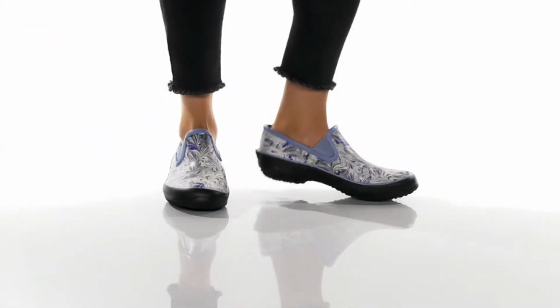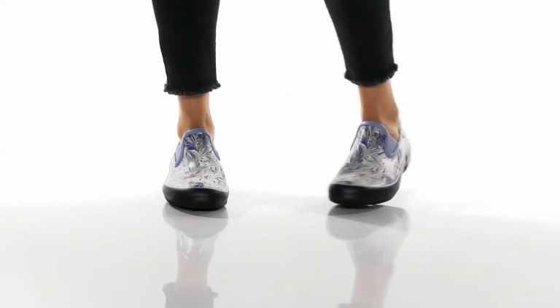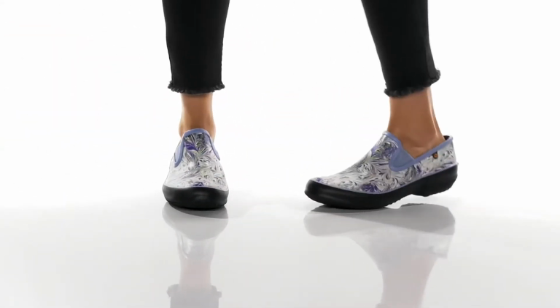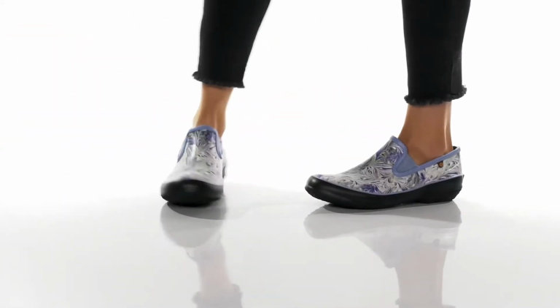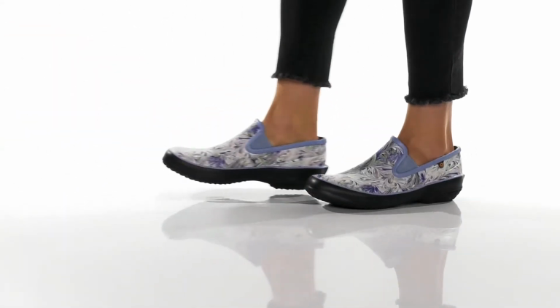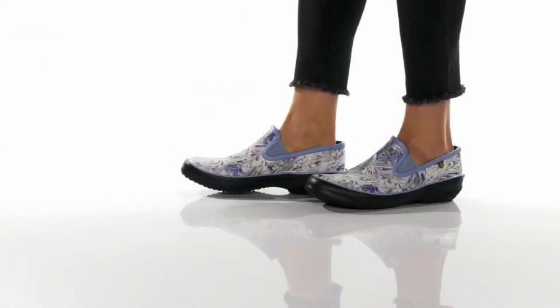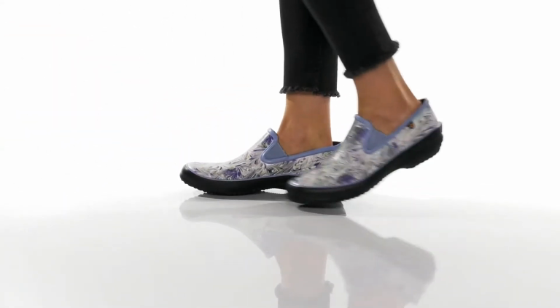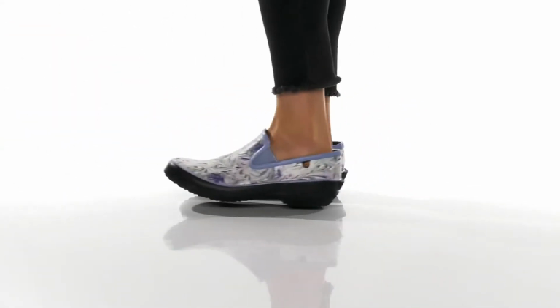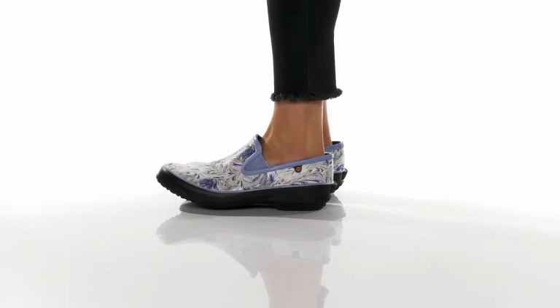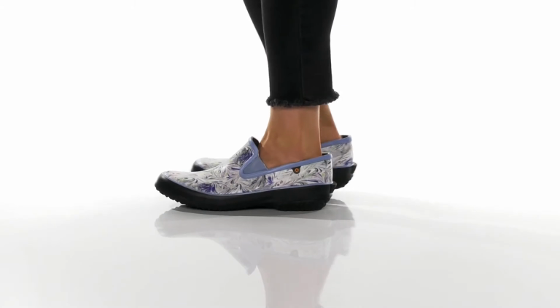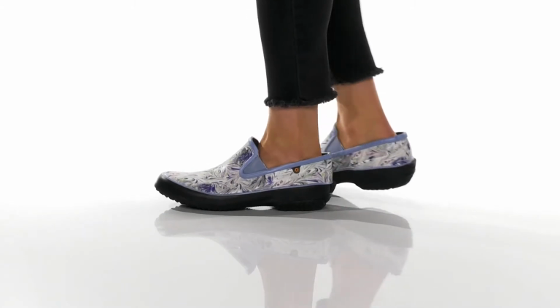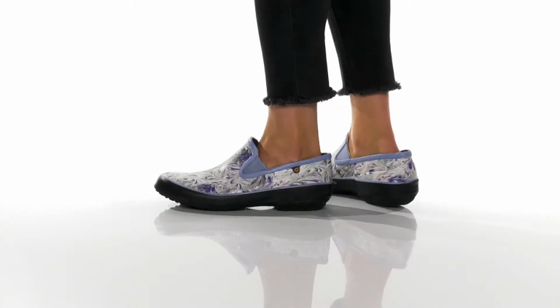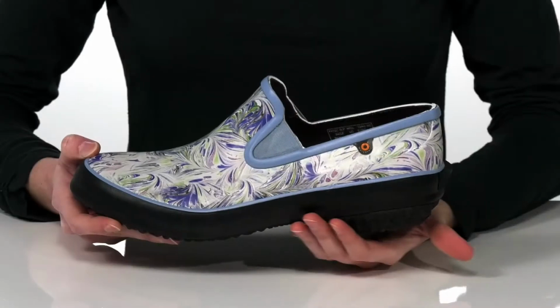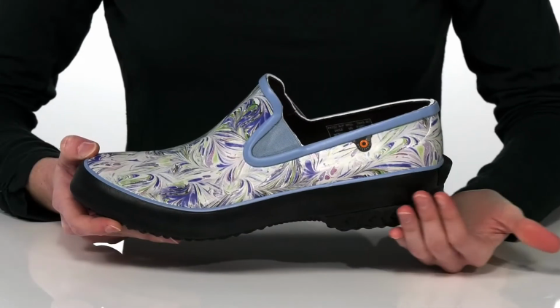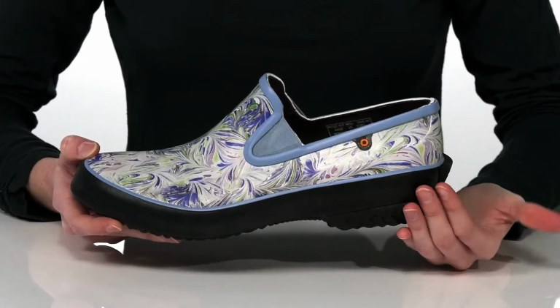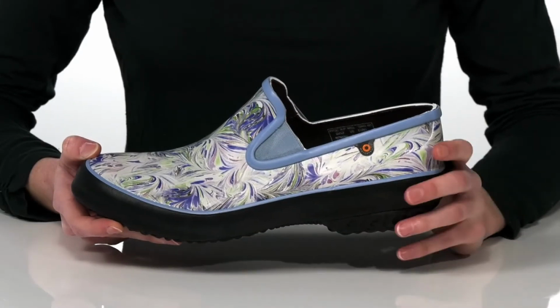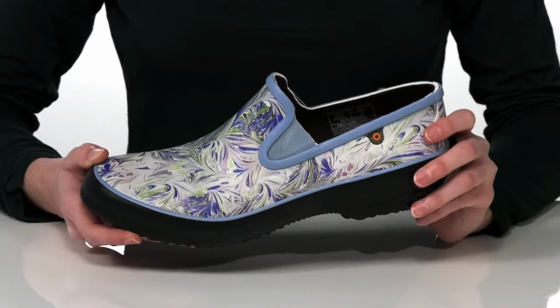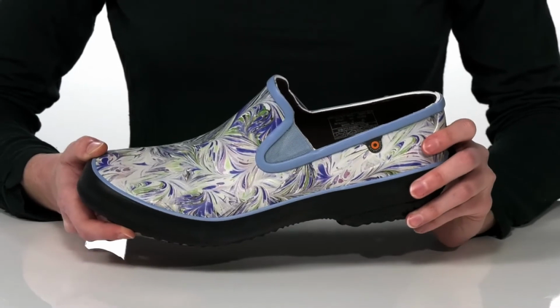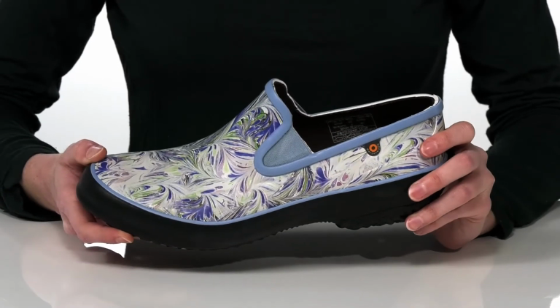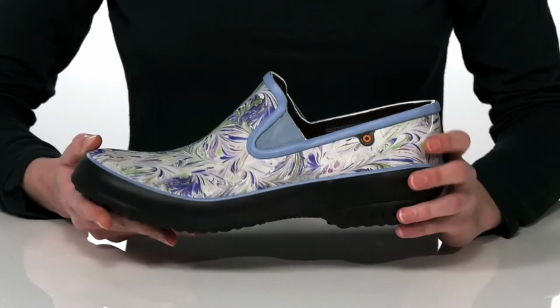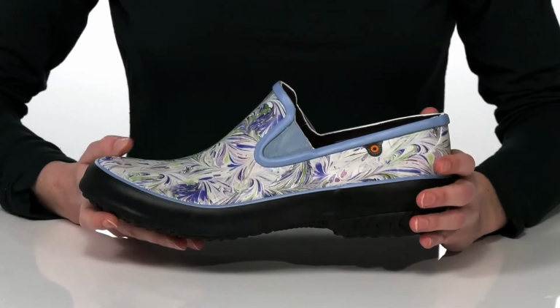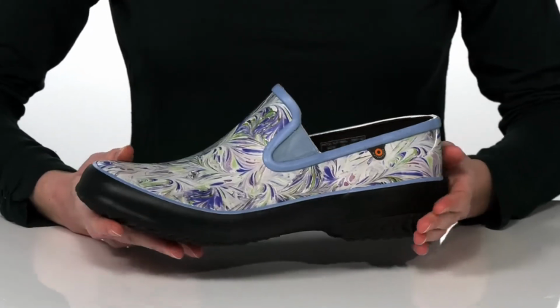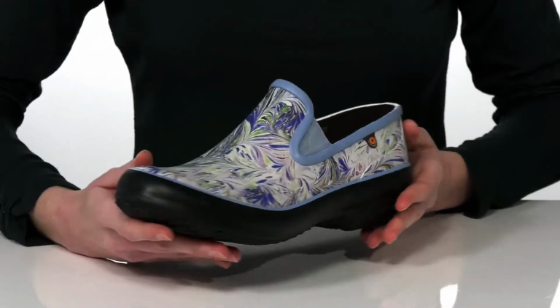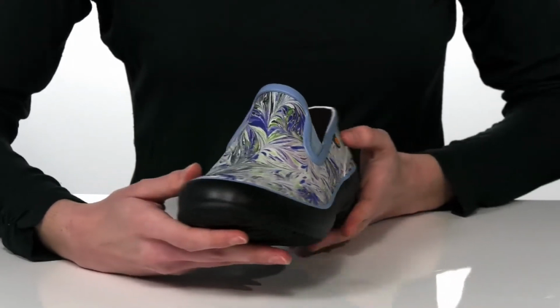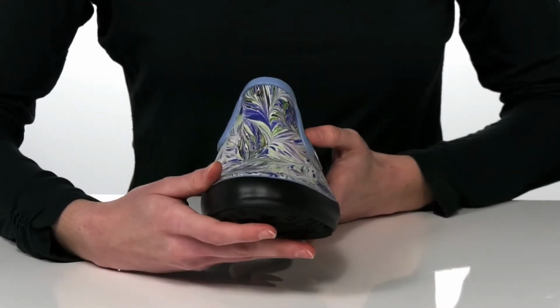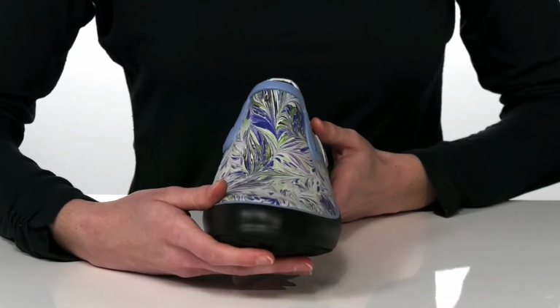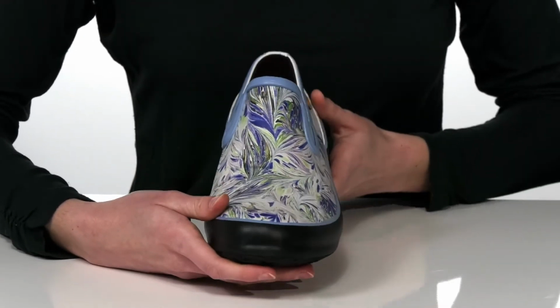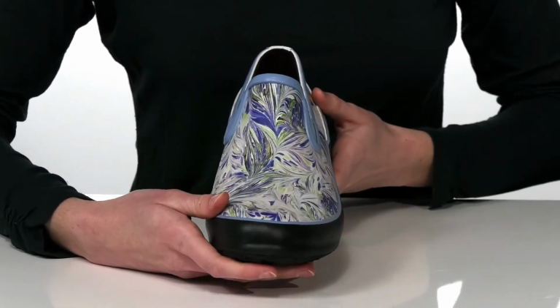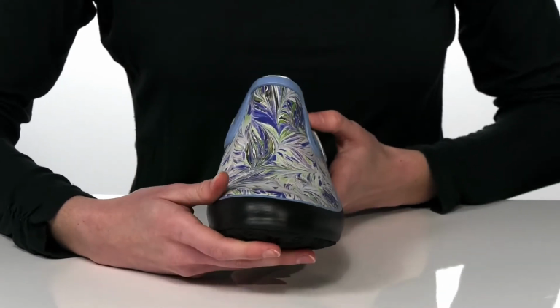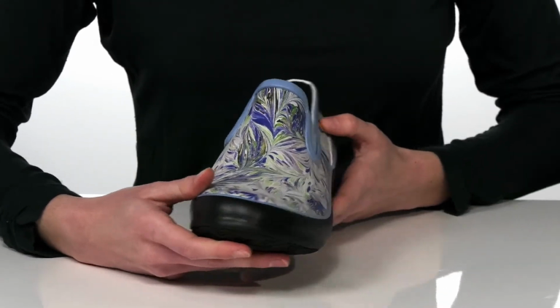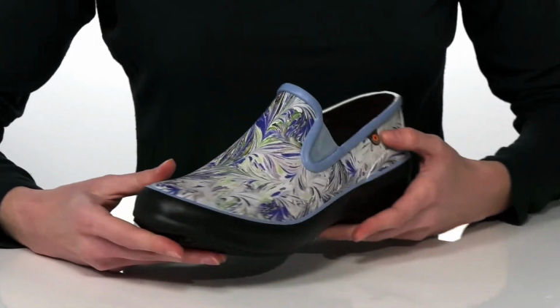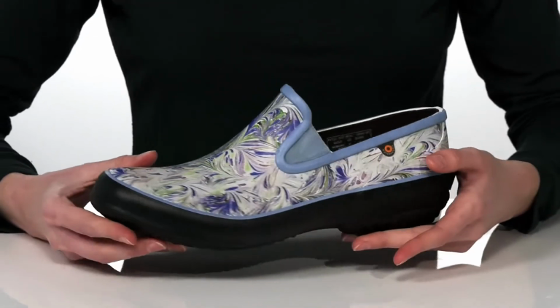This style is excellent for lawn care and outdoor gardening. They're 100% waterproof and ultra-durable, and this style has this really fun psychedelic print on the upper.